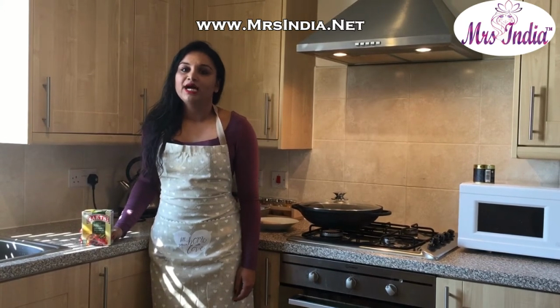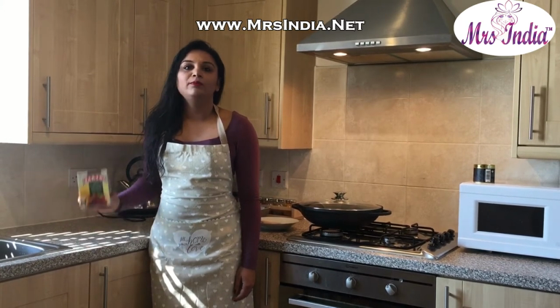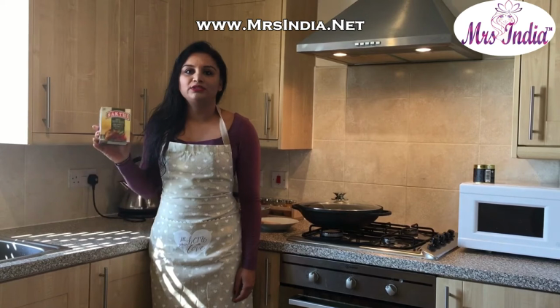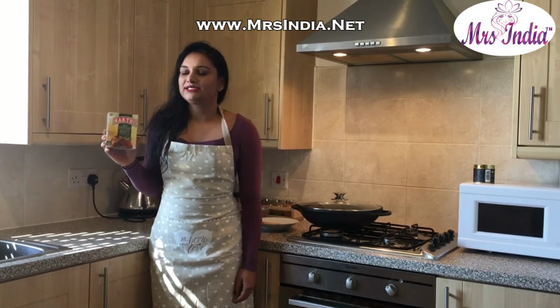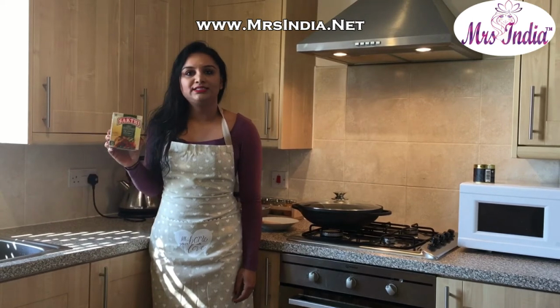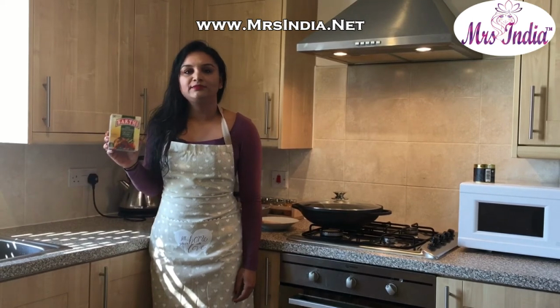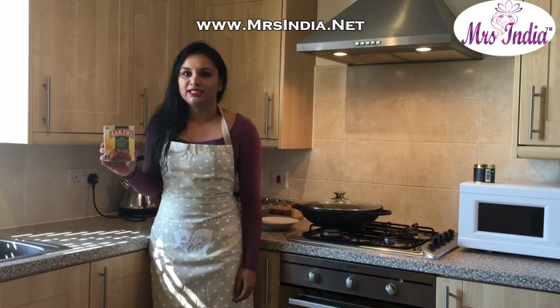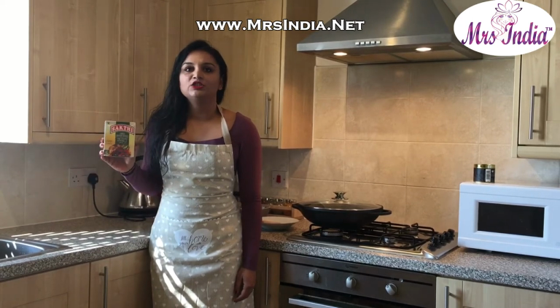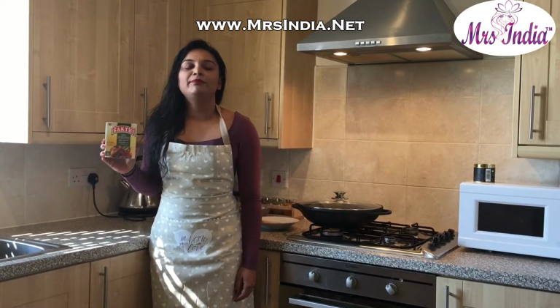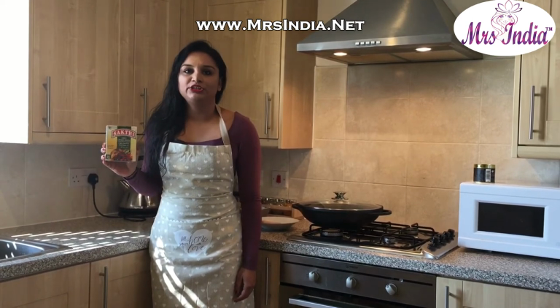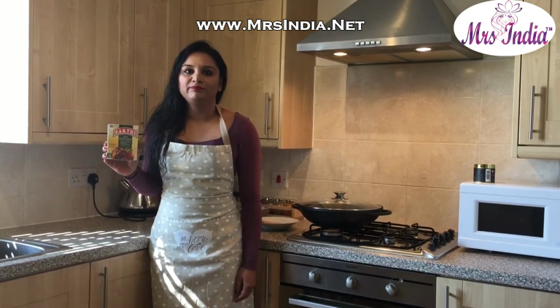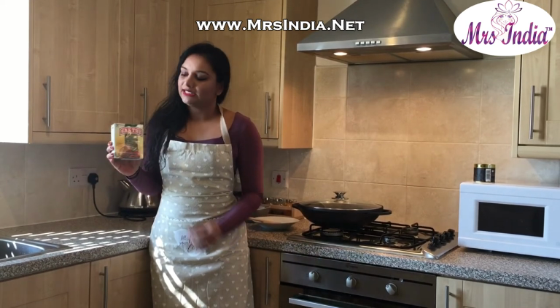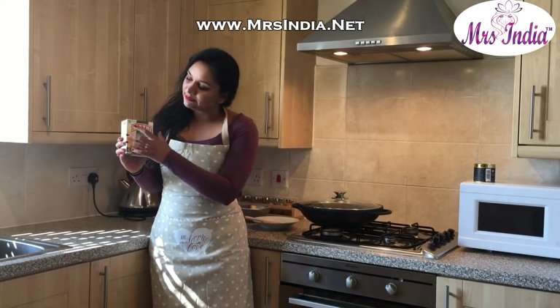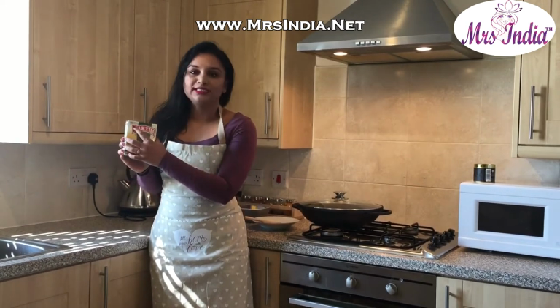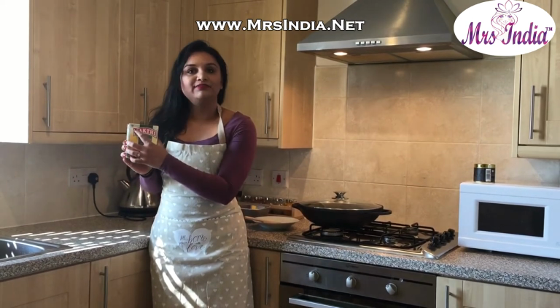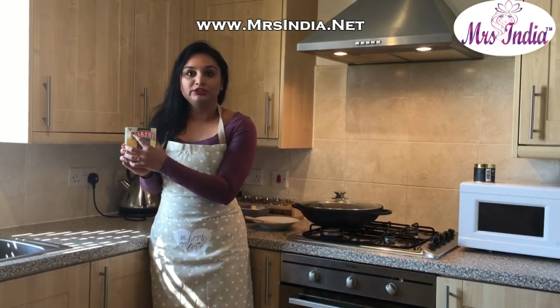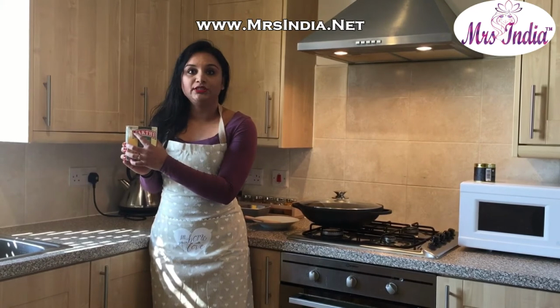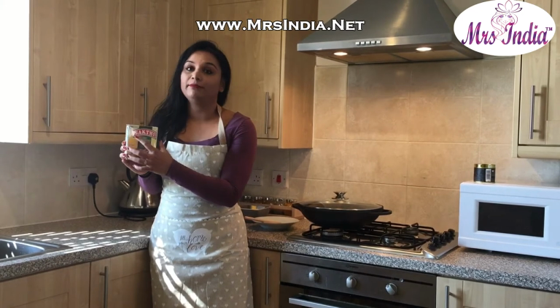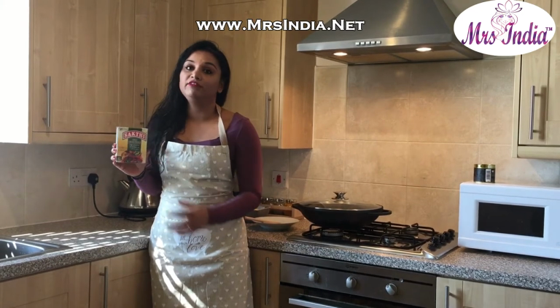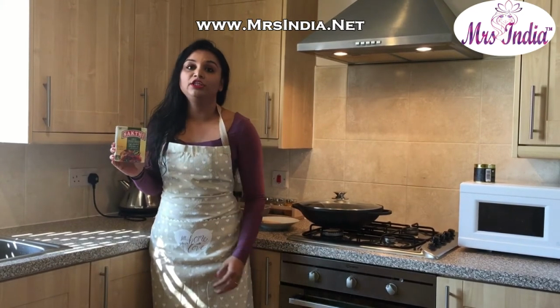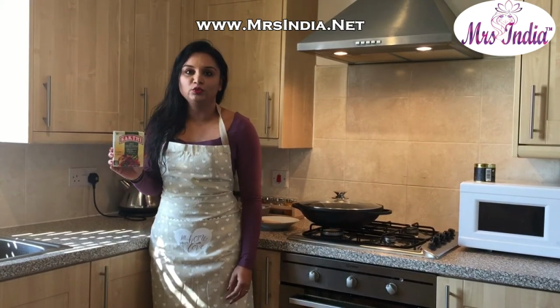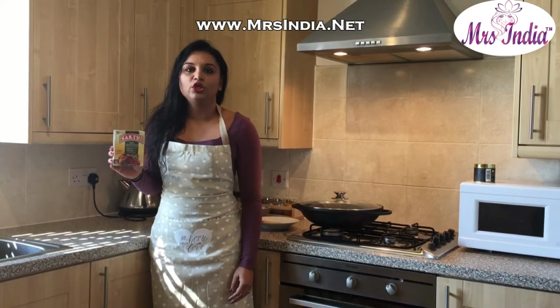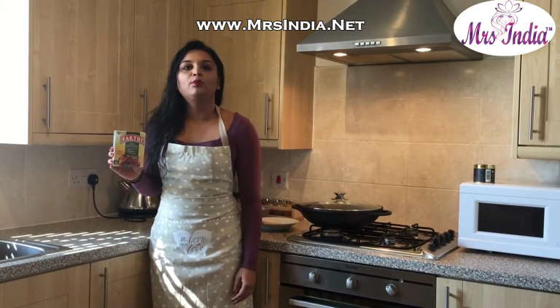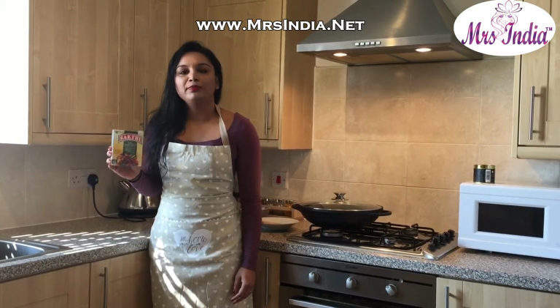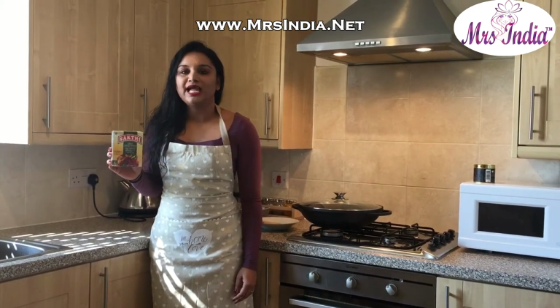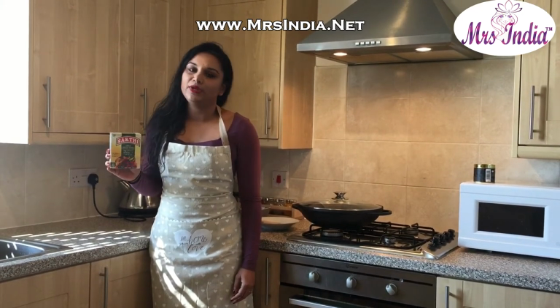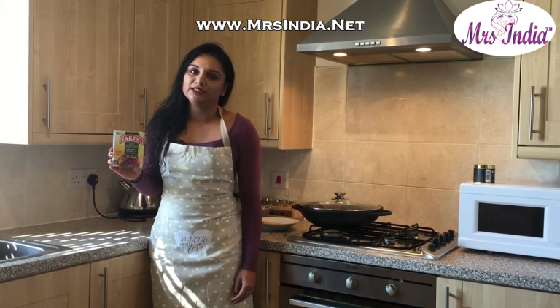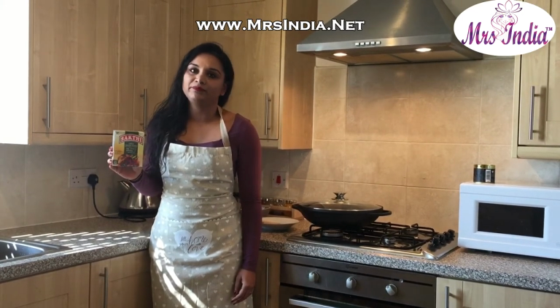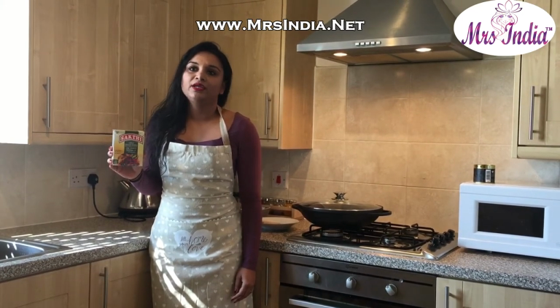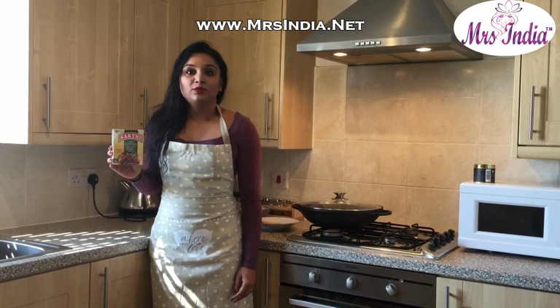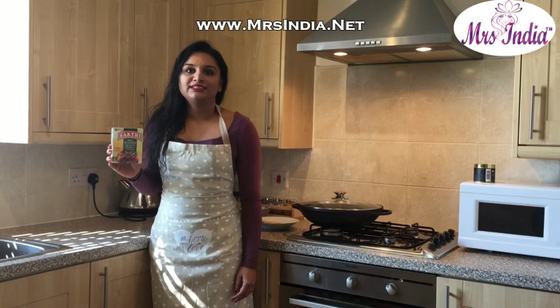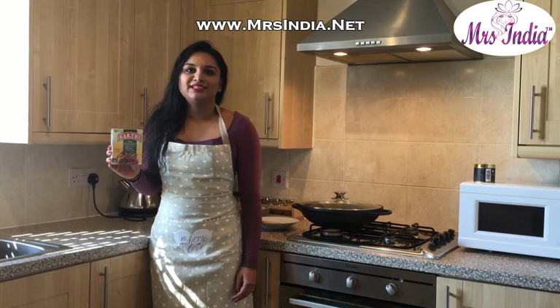I will be using the Sakki Chilli Chicken Masala to make paneer chilli, and since the masala itself is vegetarian, it can be conveniently used to cook both meat and veggies. So let's get started.